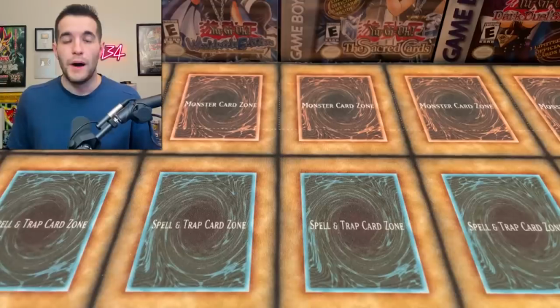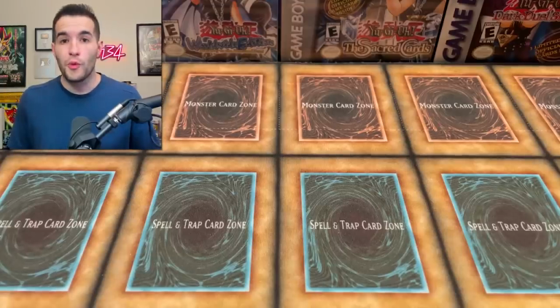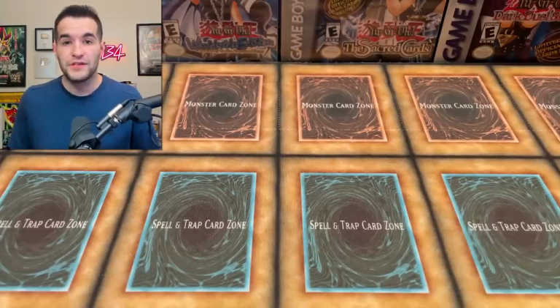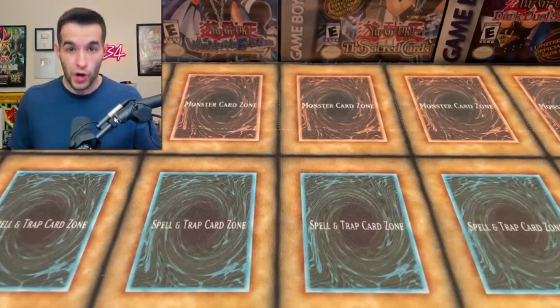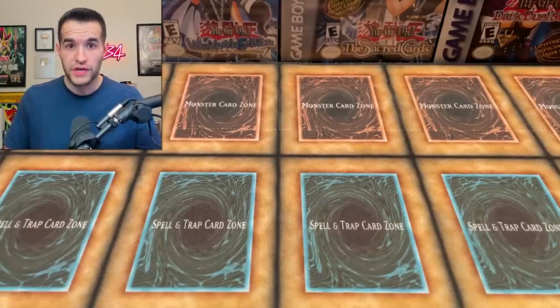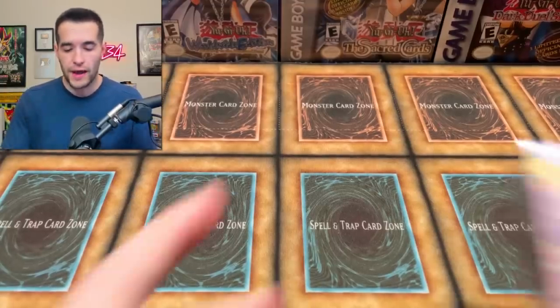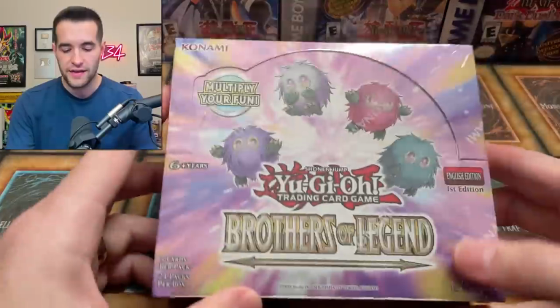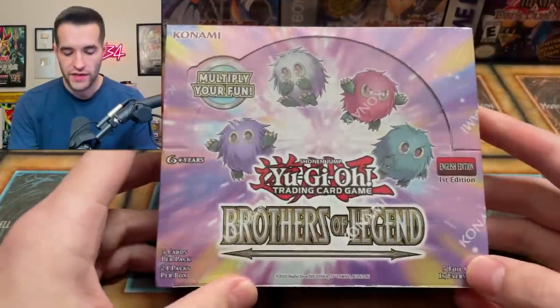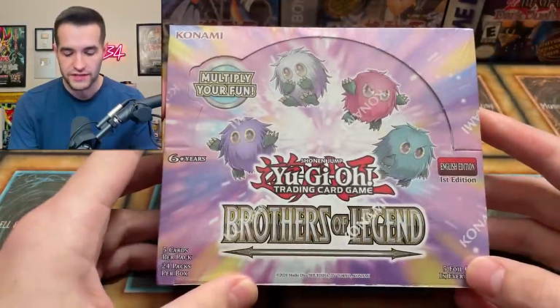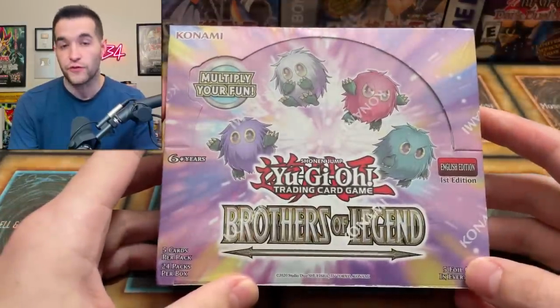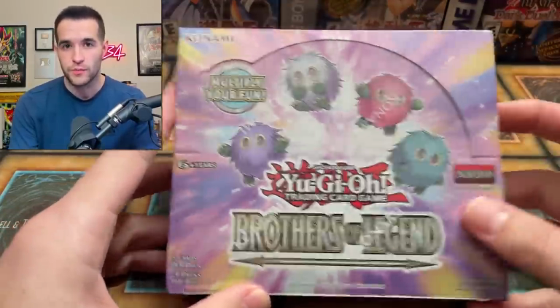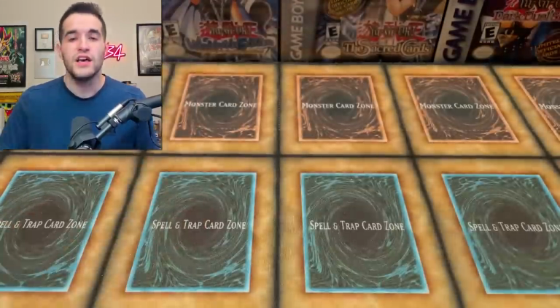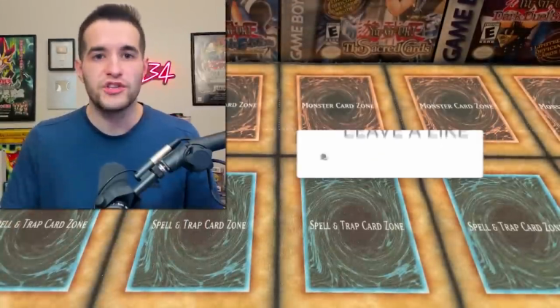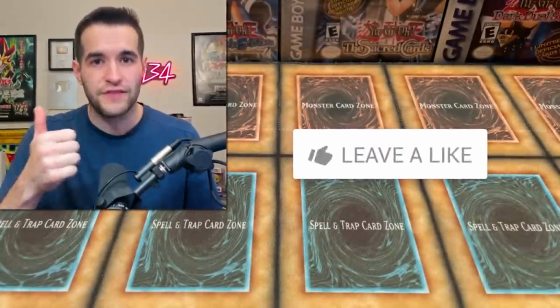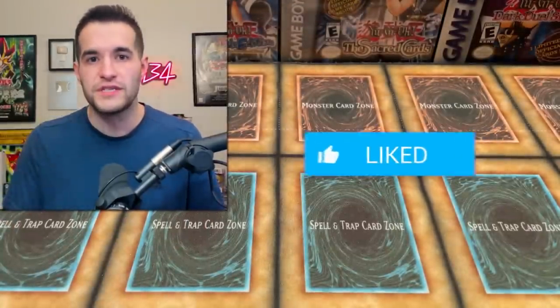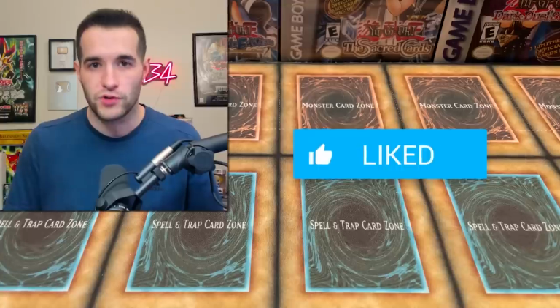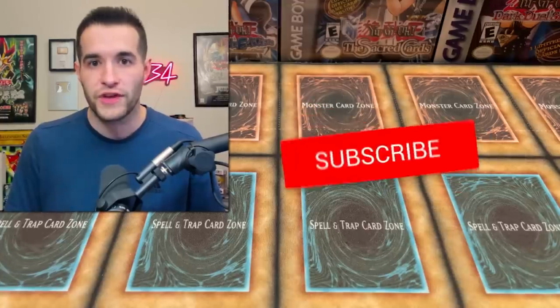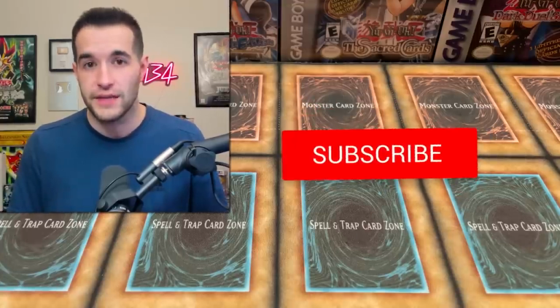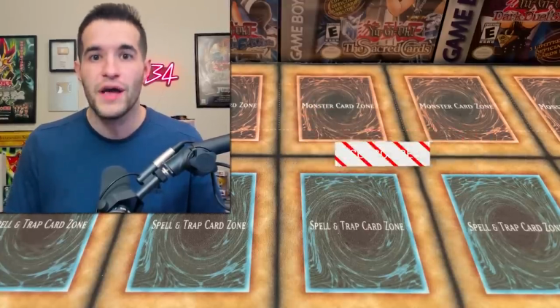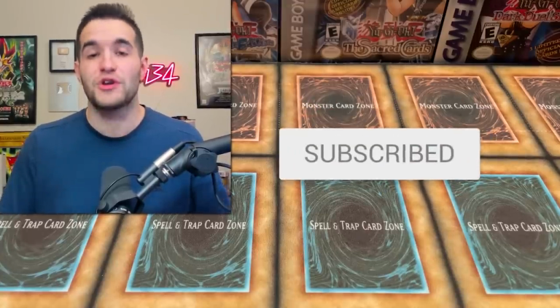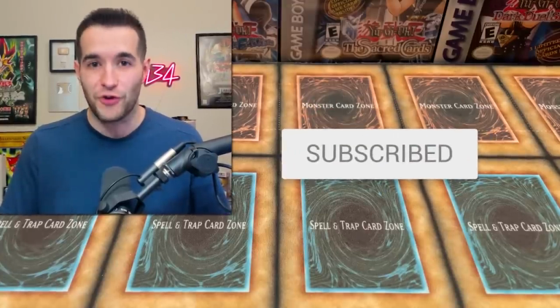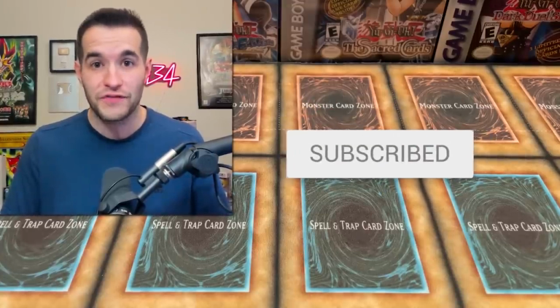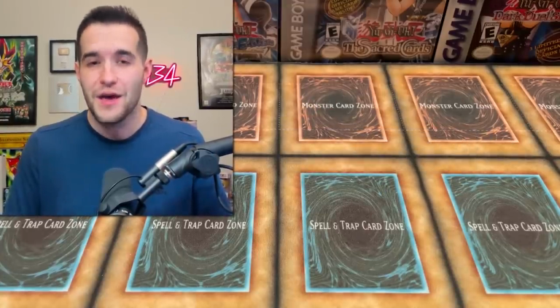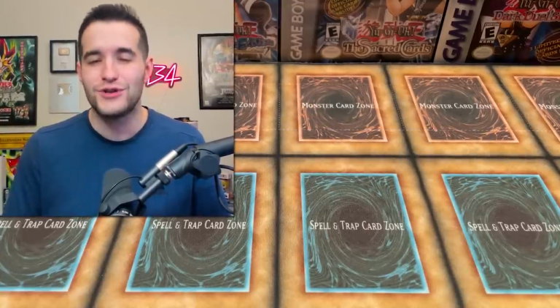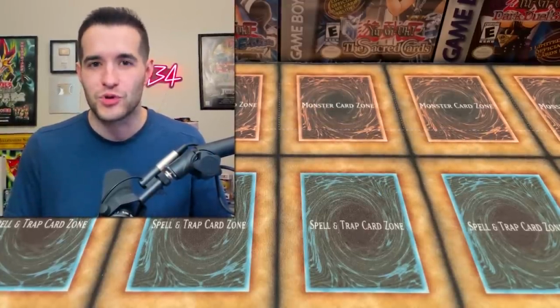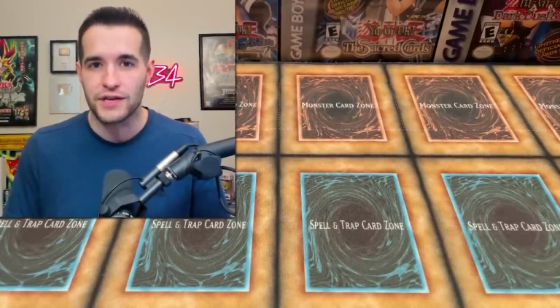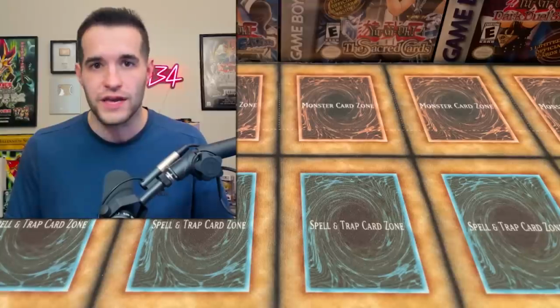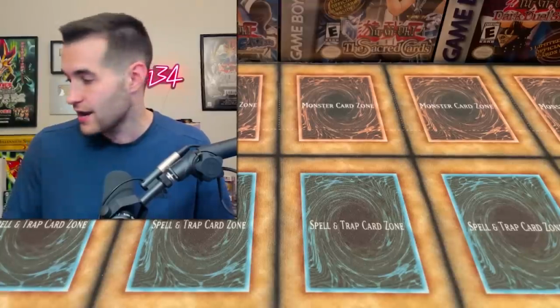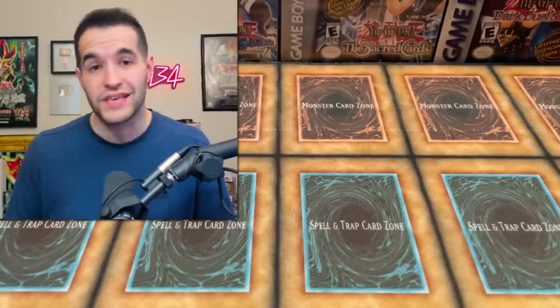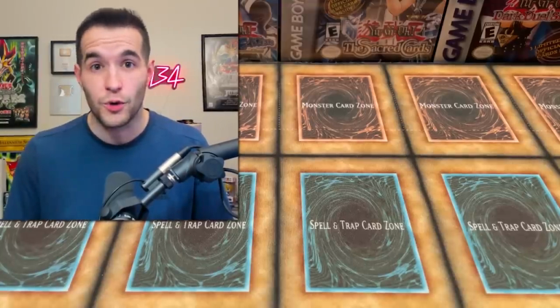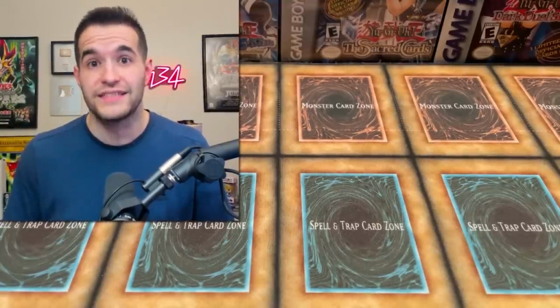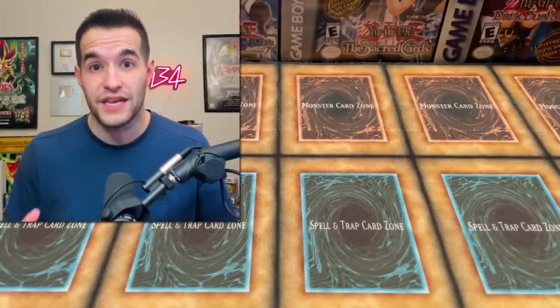Before we hop into it, we are going to do a giveaway. I'm going to be giving away this Brothers of Legend first edition box. Just make sure you like the video, be subscribed, turn on notifications. Let me know if you're excited for 150k. Make sure to subscribe because once we hit that, we can get these open and it's going to be another insane video.